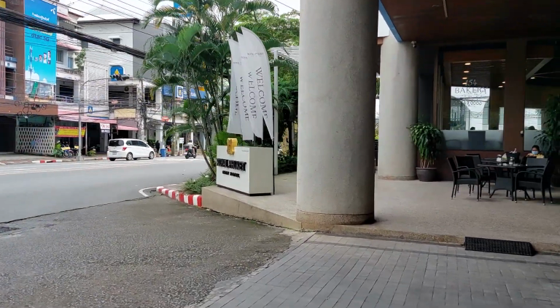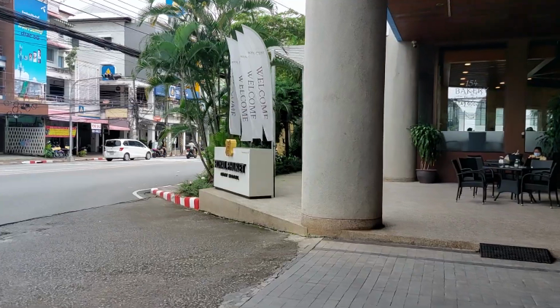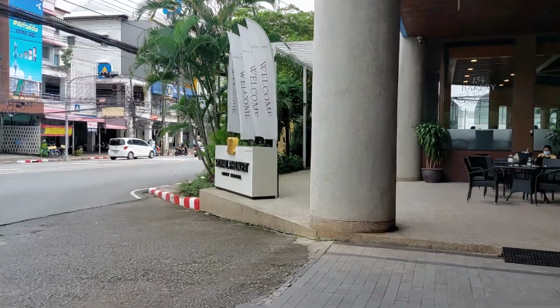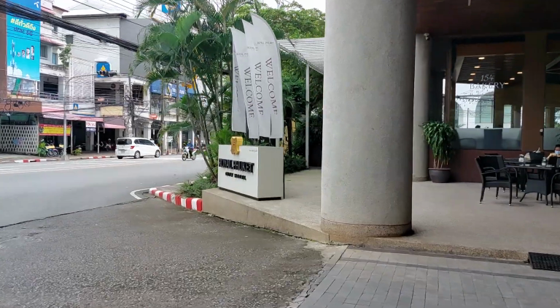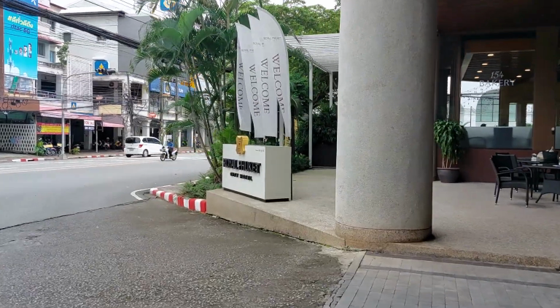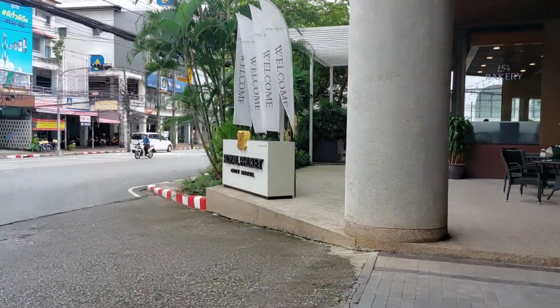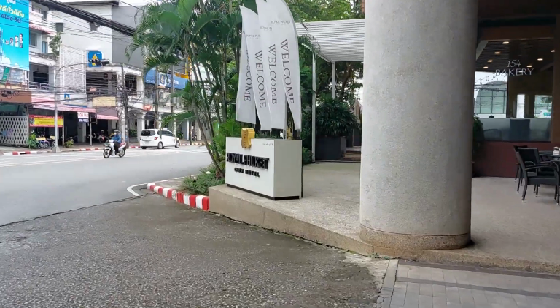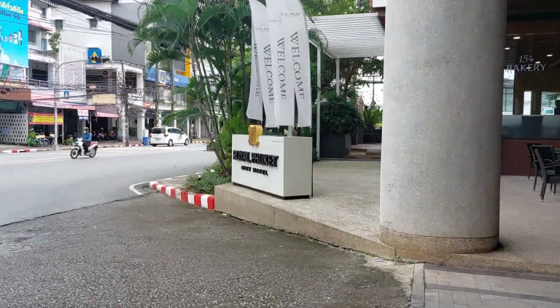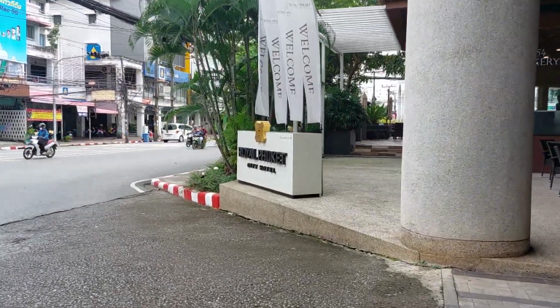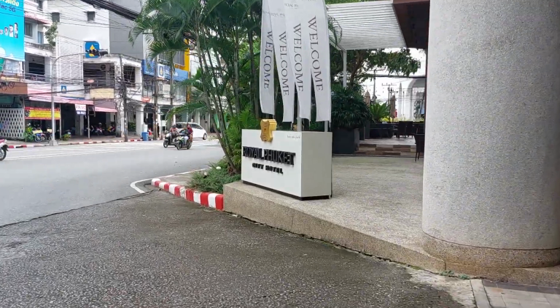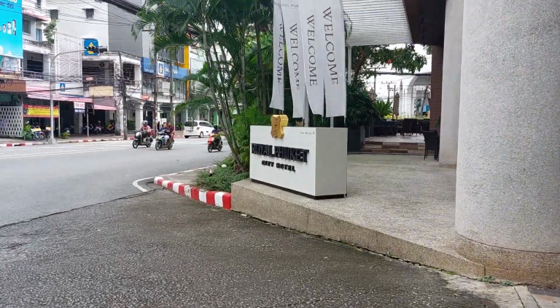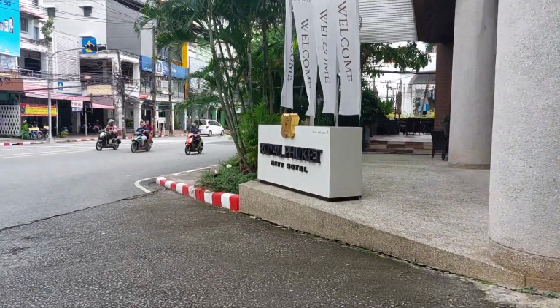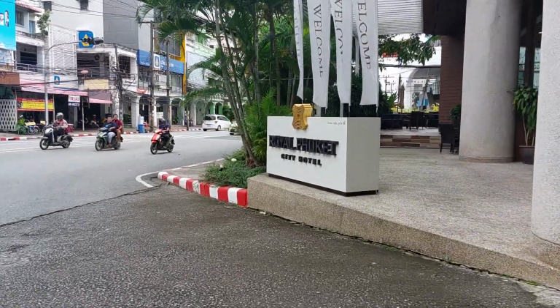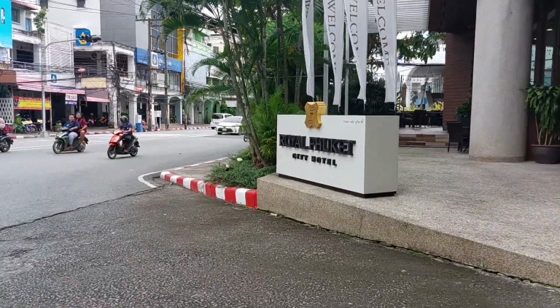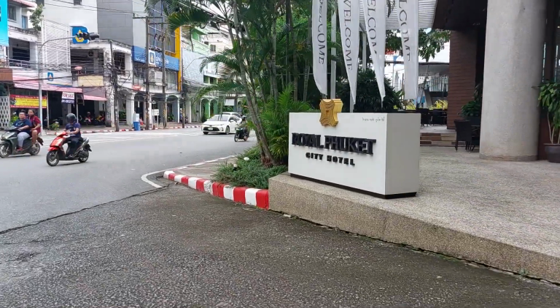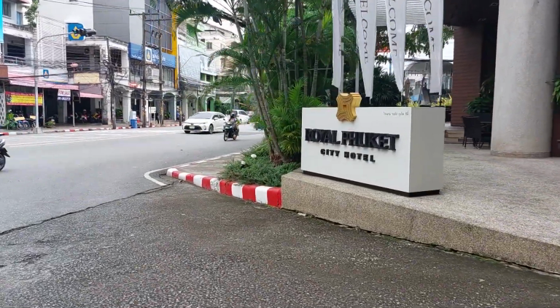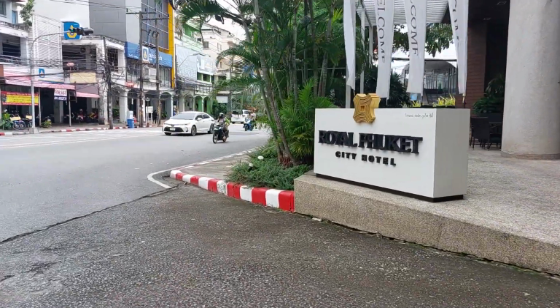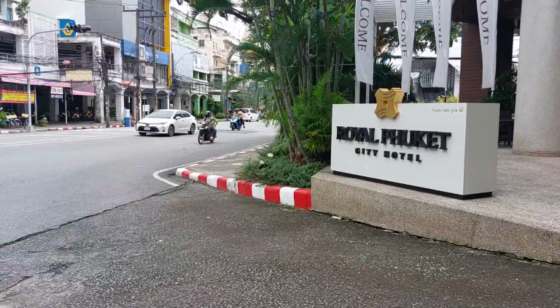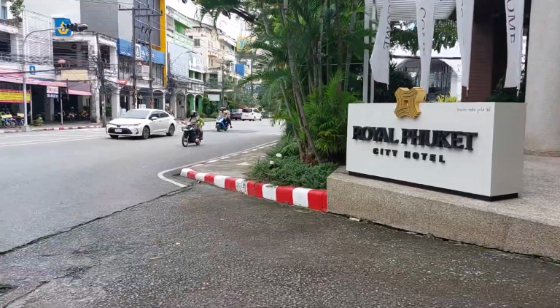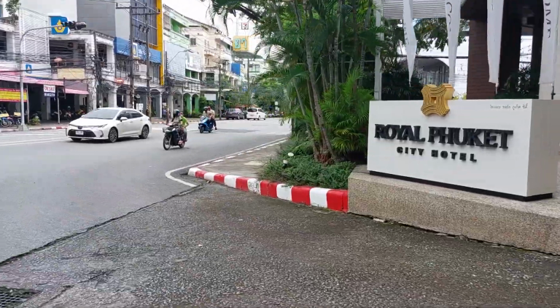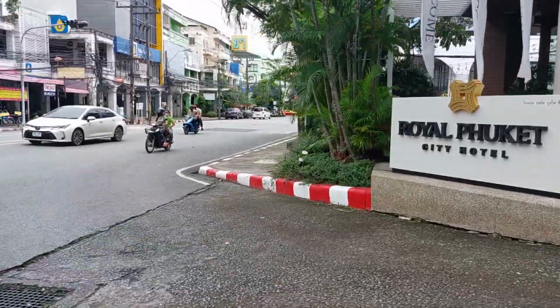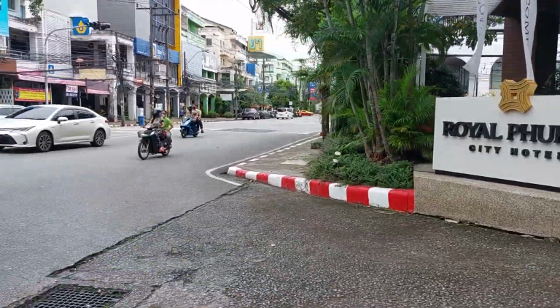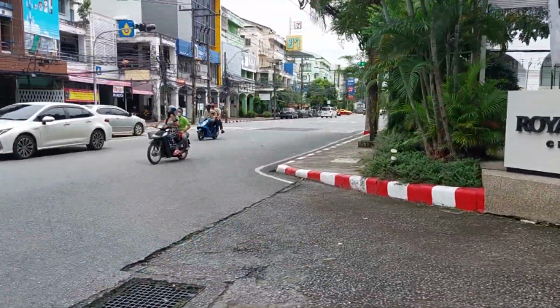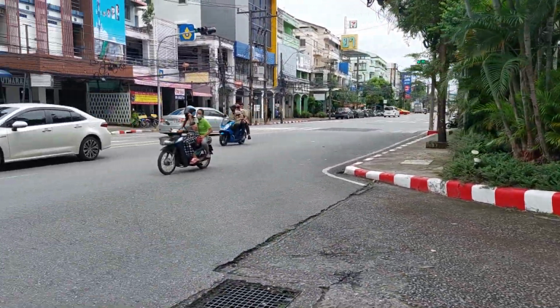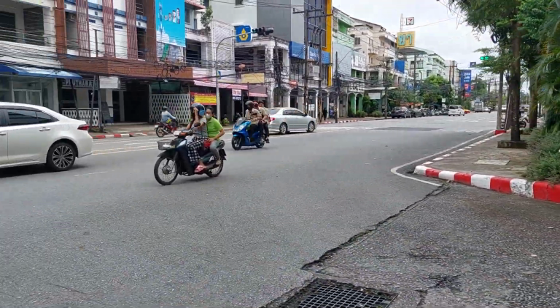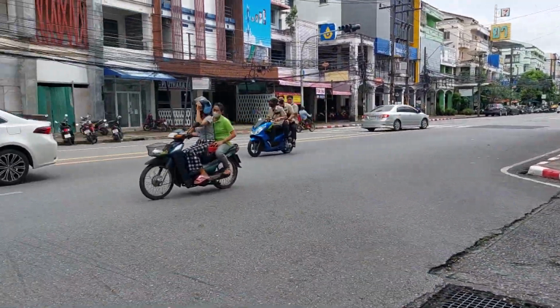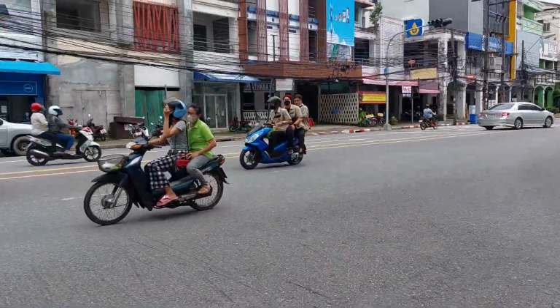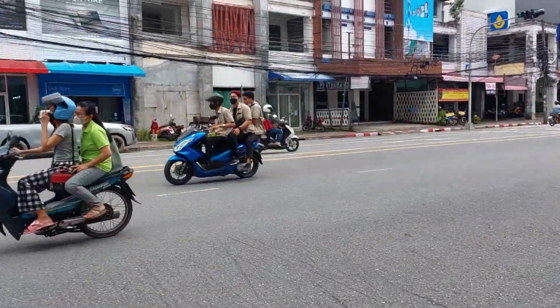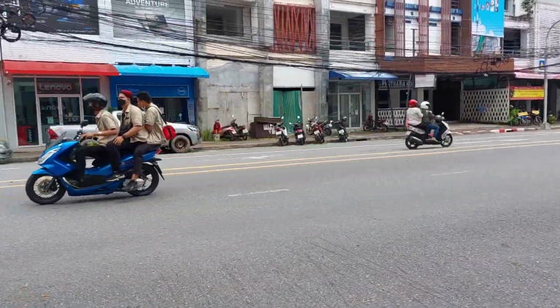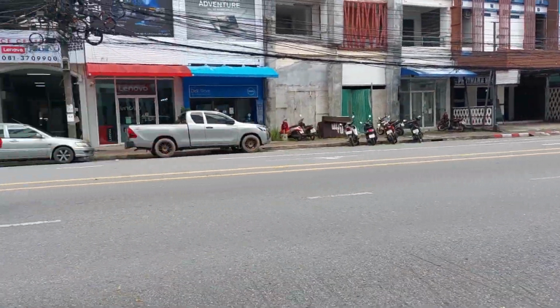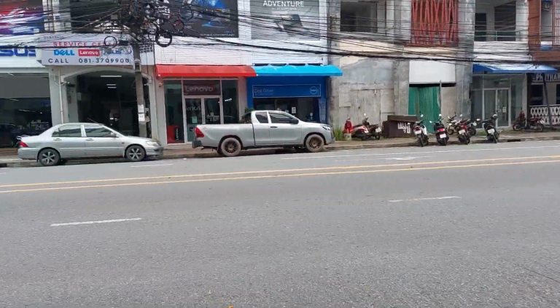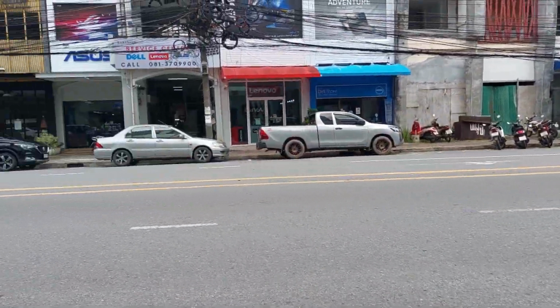Hi, welcome to Puka Town. We just checked out the hotel, Puka City Hotel. We're heading to the bus station.